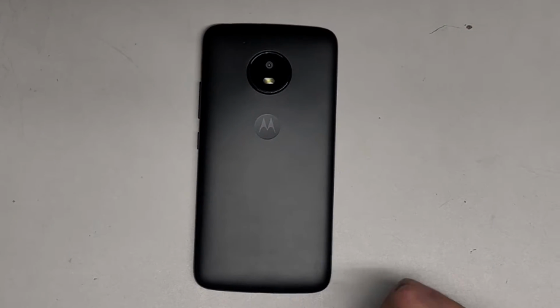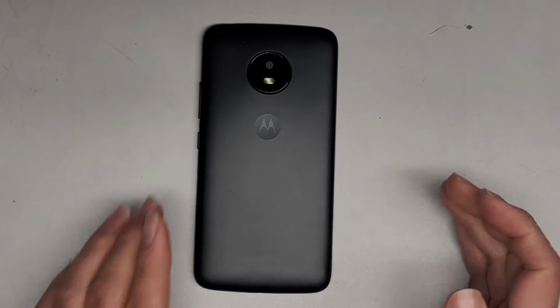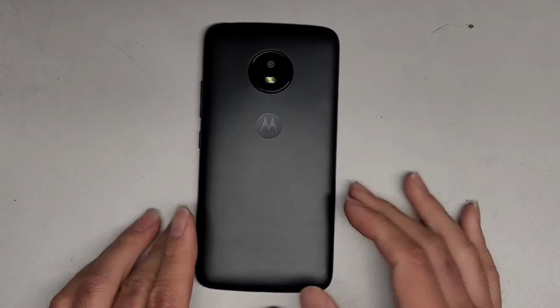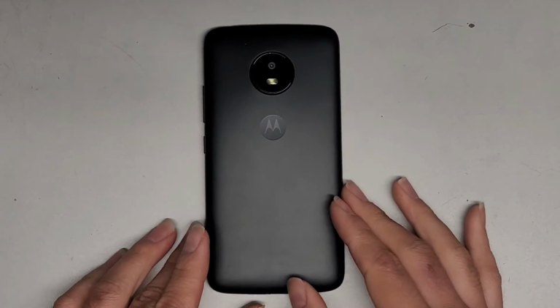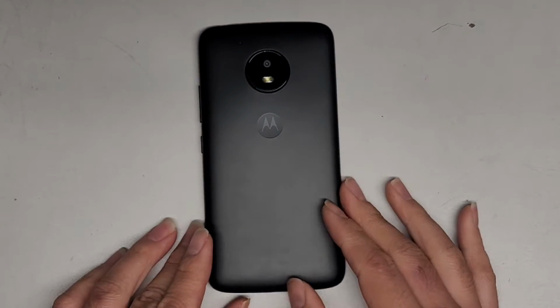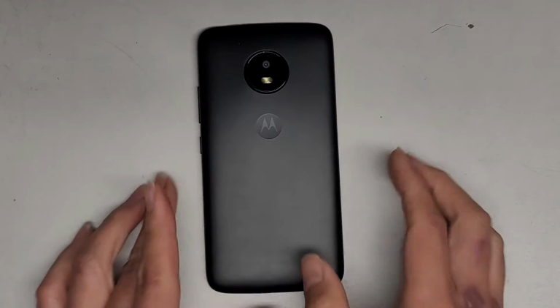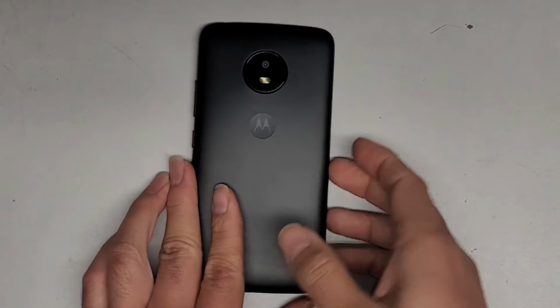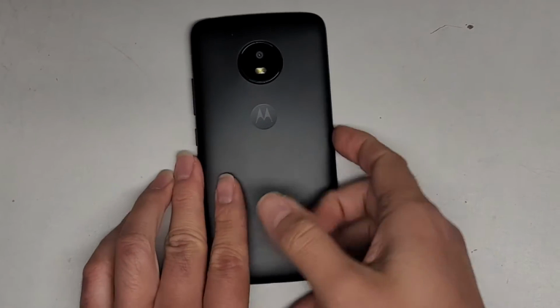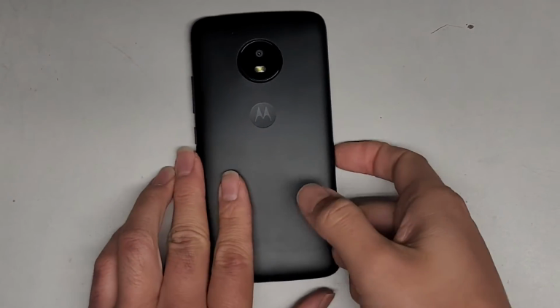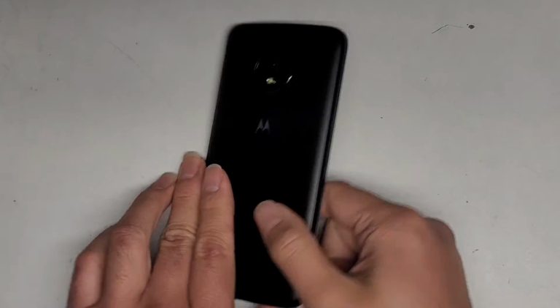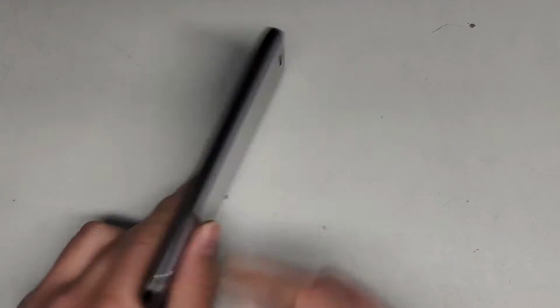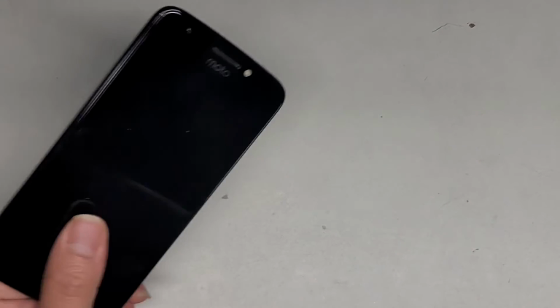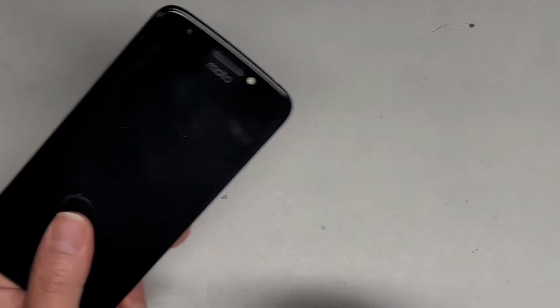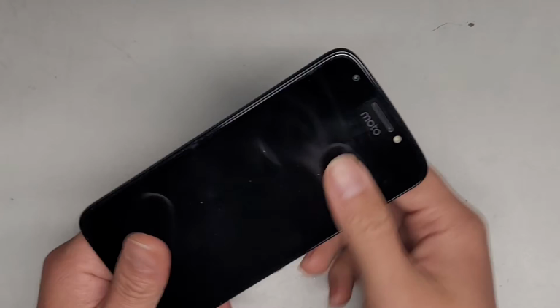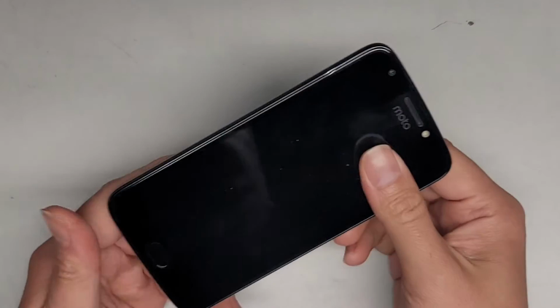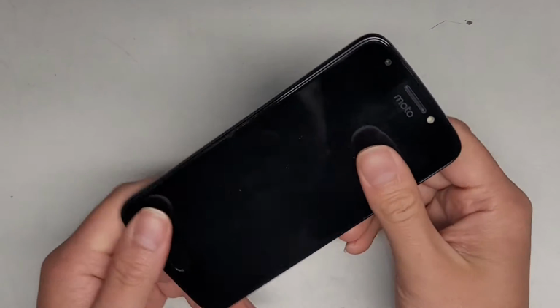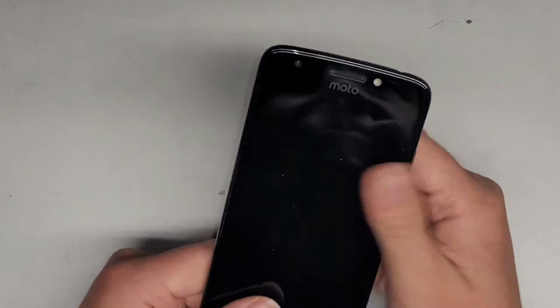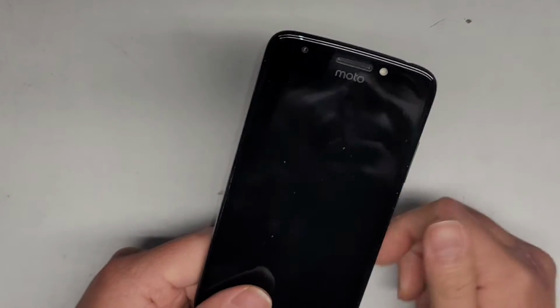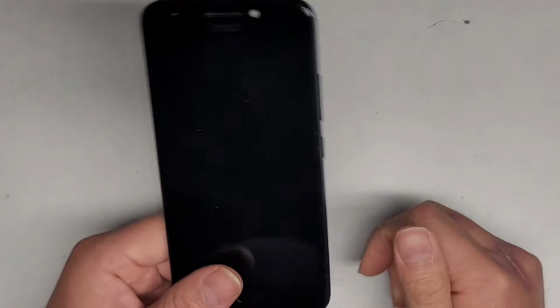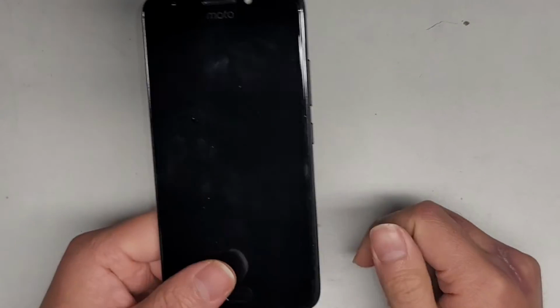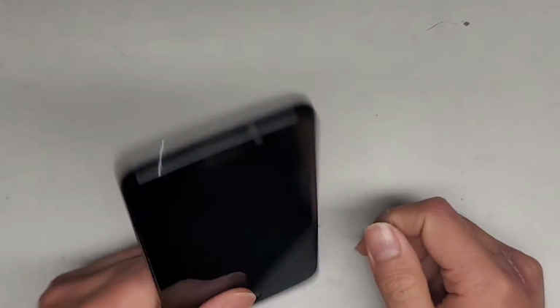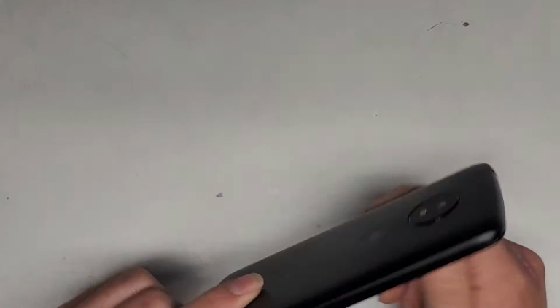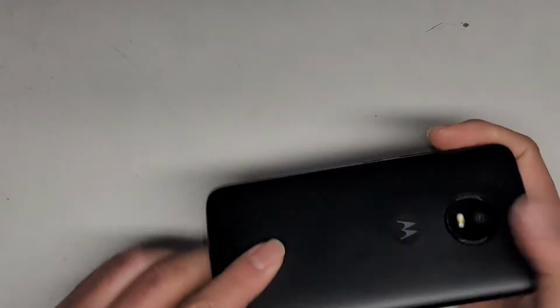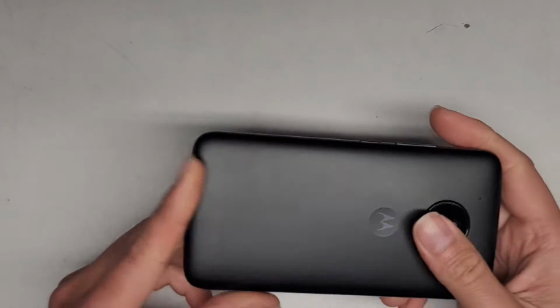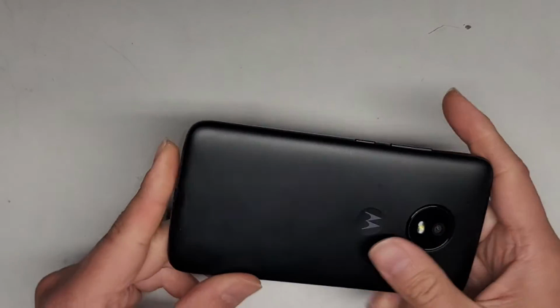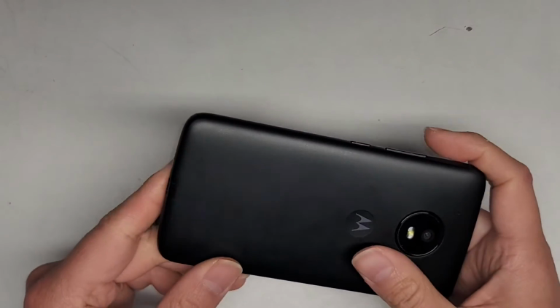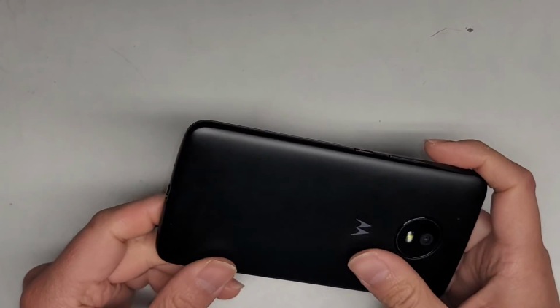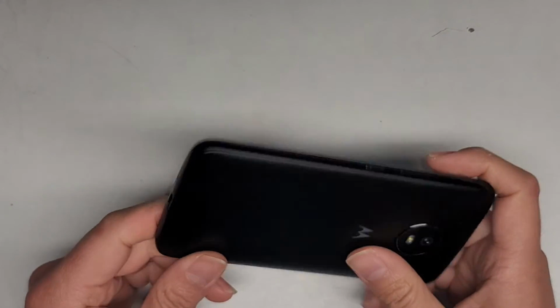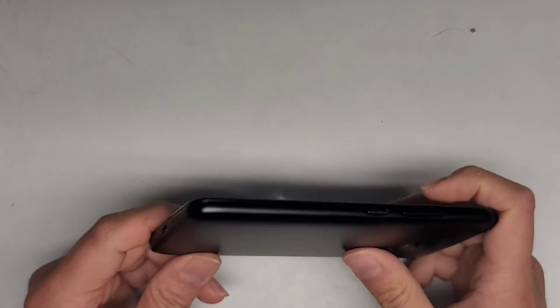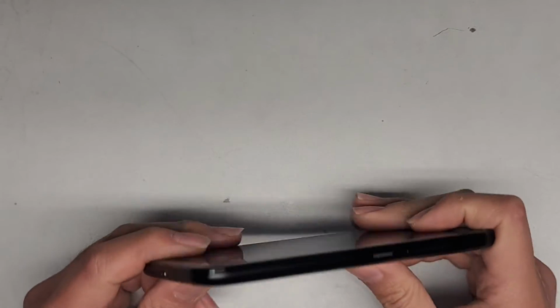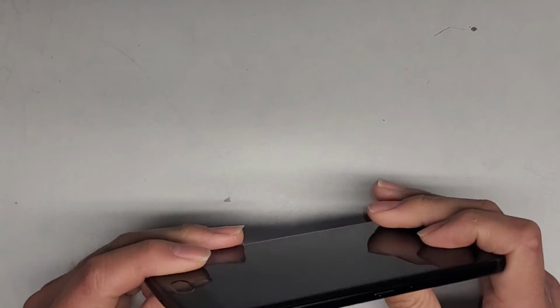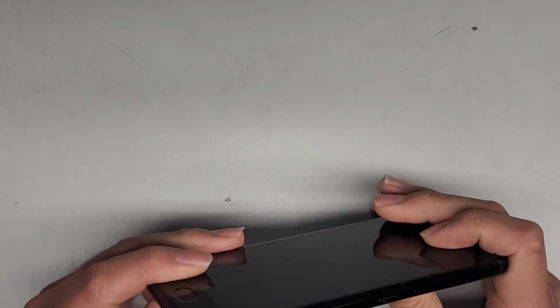So for some reason this Motorola phone isn't getting any cellular signal, so we're going to try and open it up and see if it's an antenna issue.